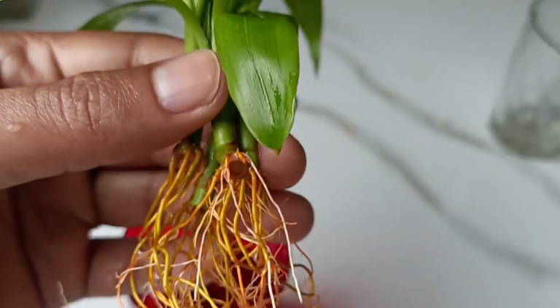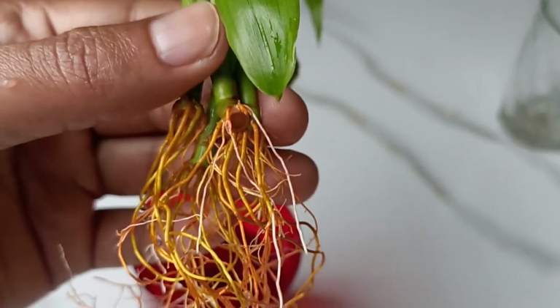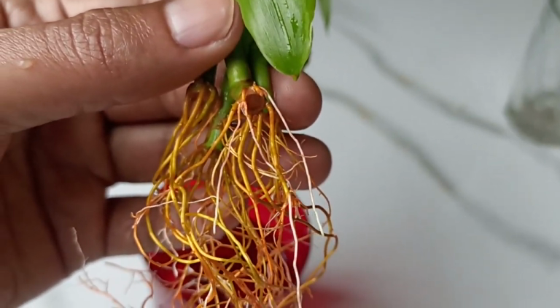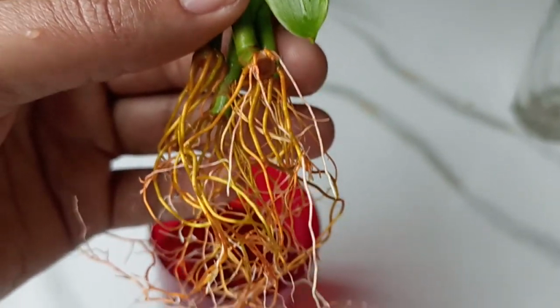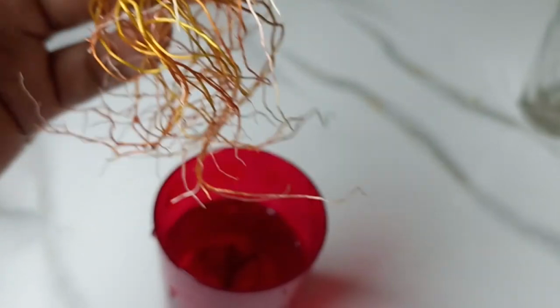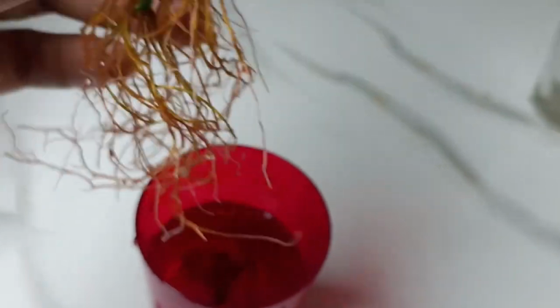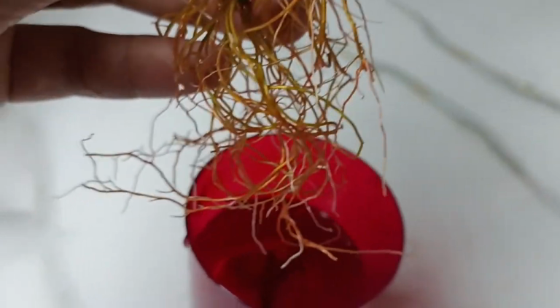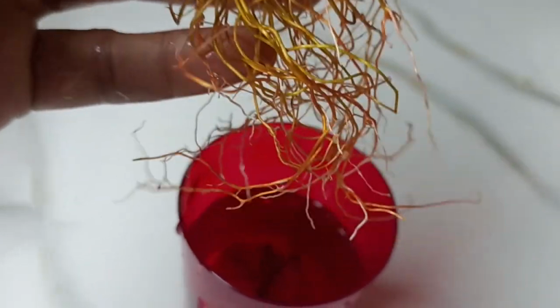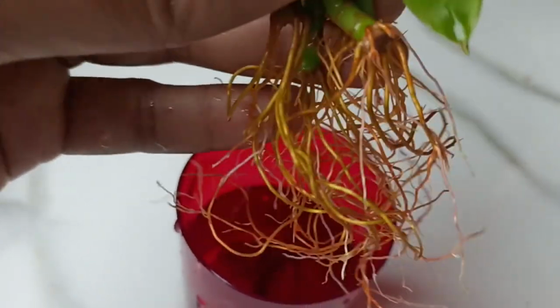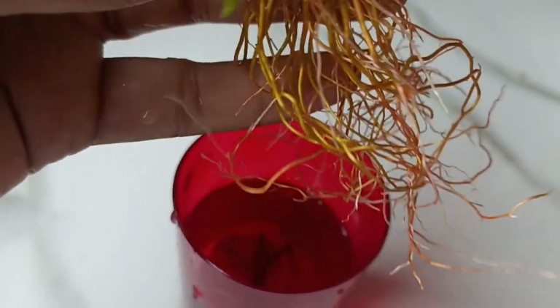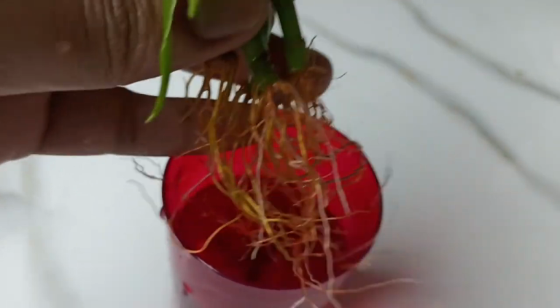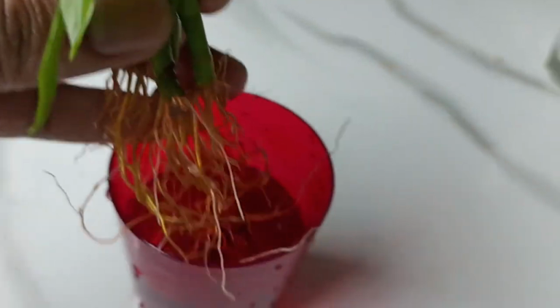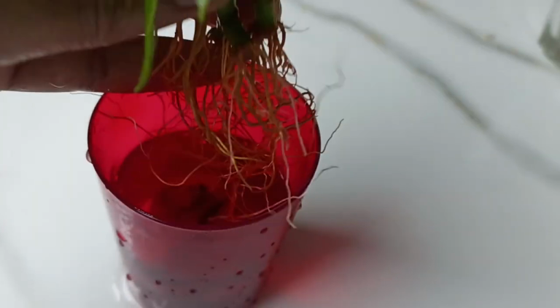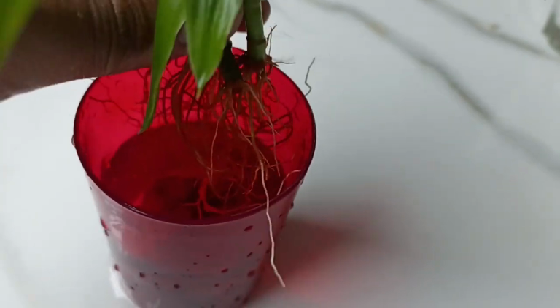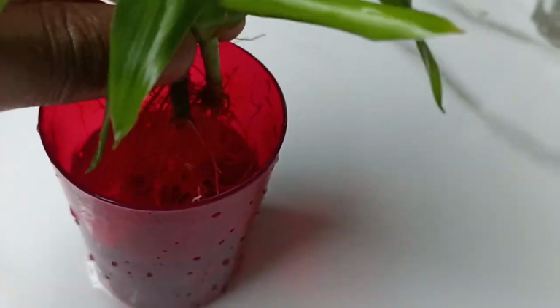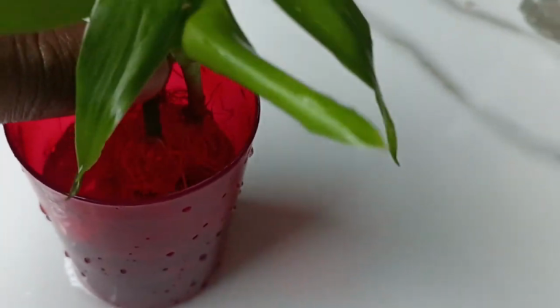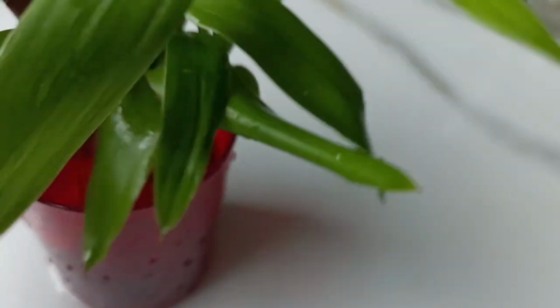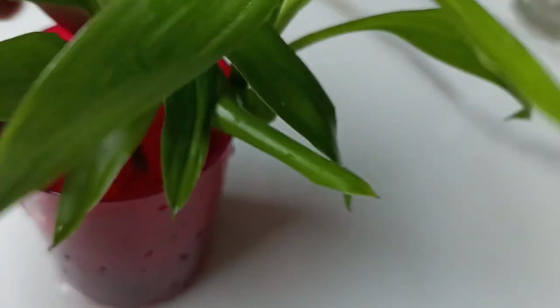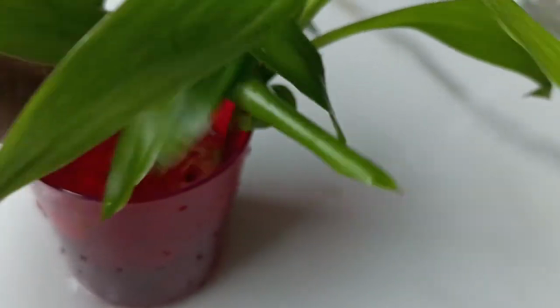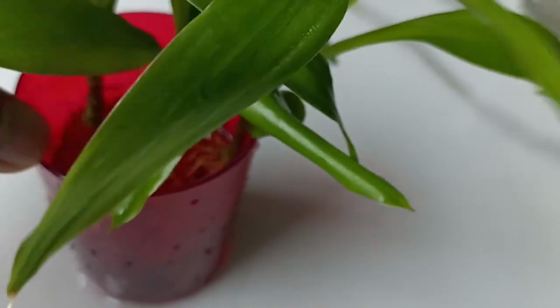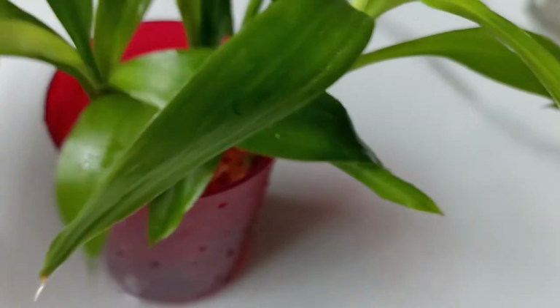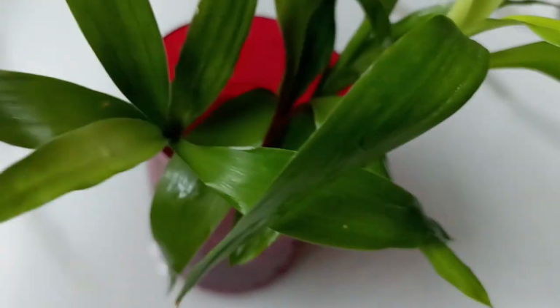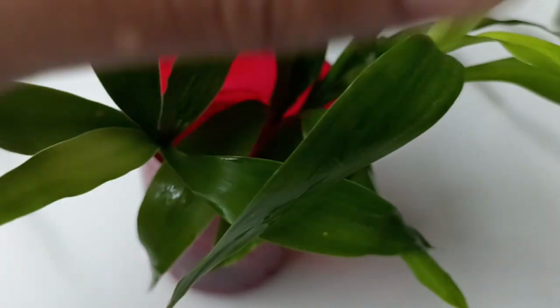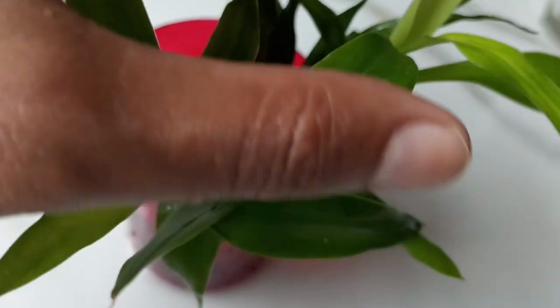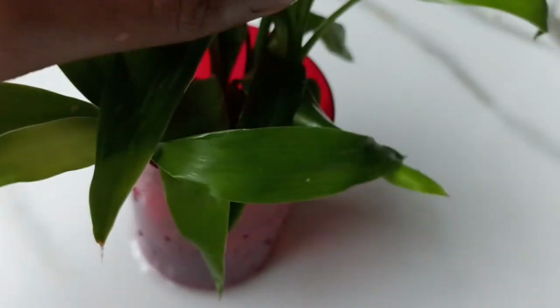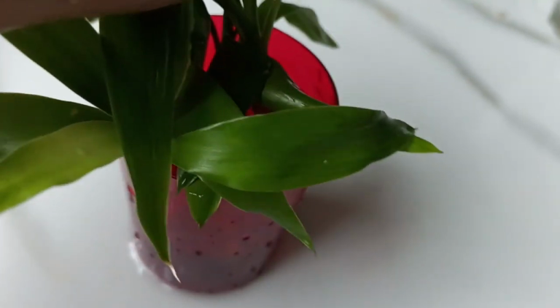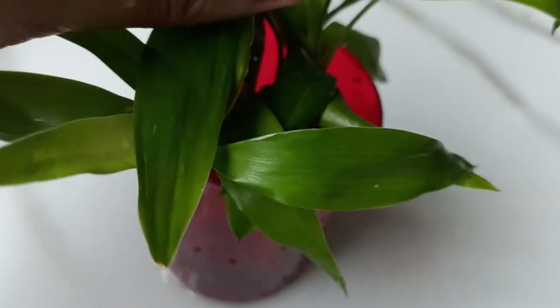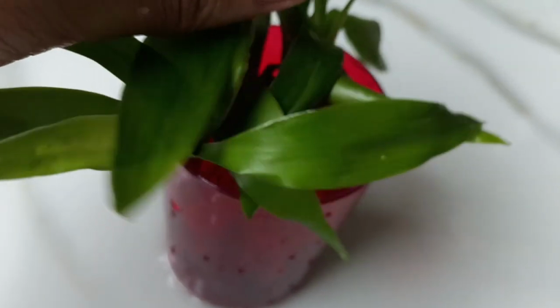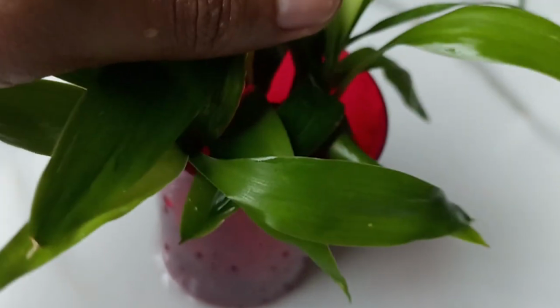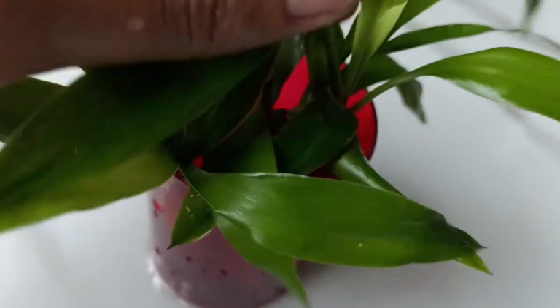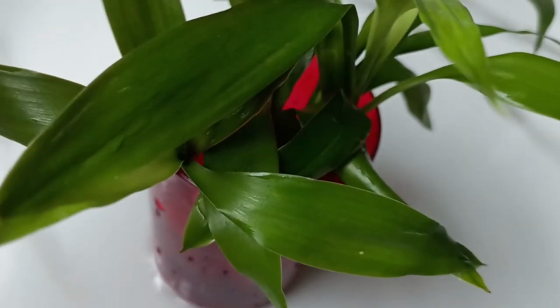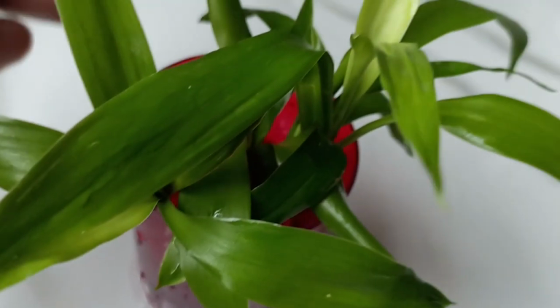If you move these plants to a brighter spot, the leaves will form a lighter color. If you take them to a medium bright spot, they will become lush green. But don't keep your lucky bamboo cuttings in low light.